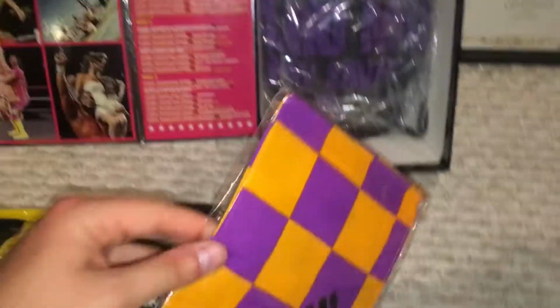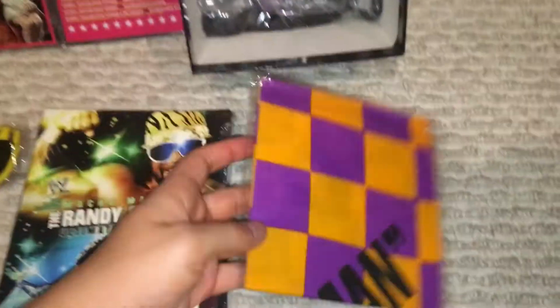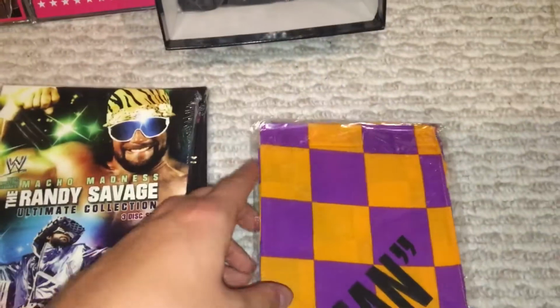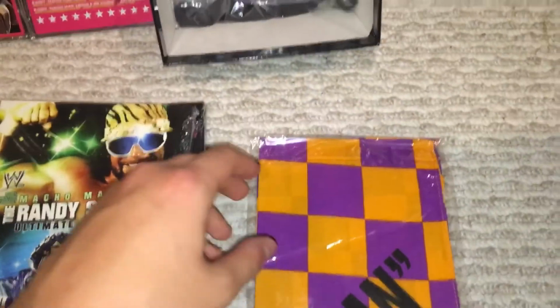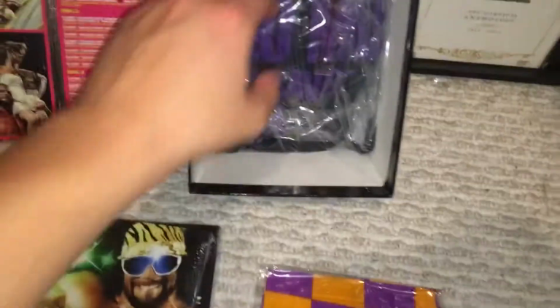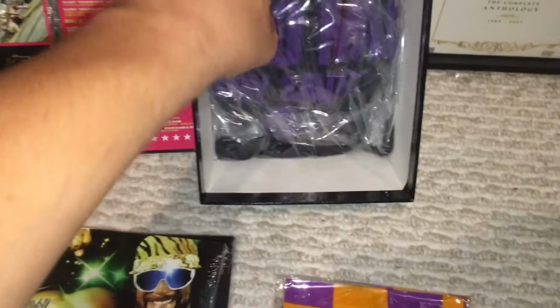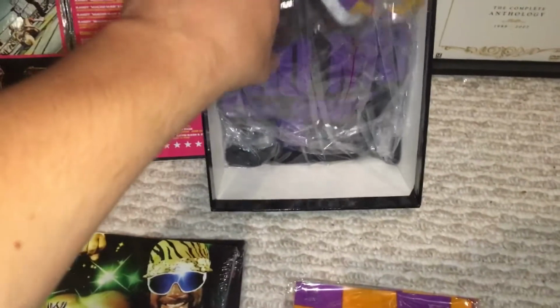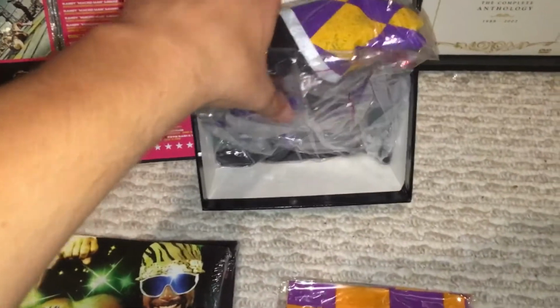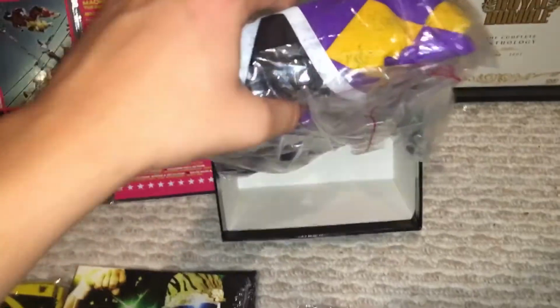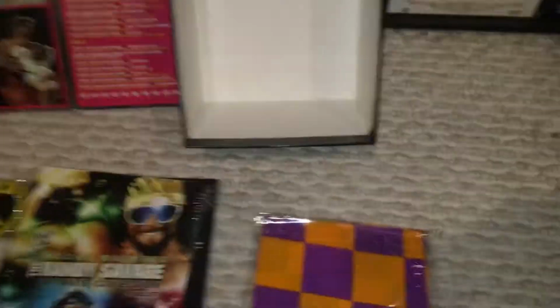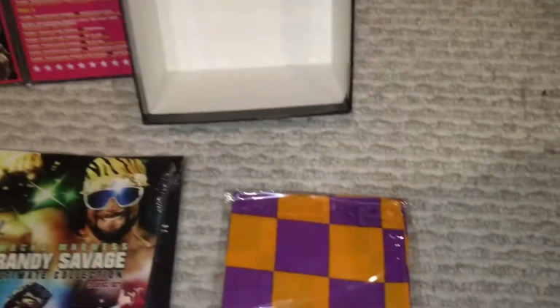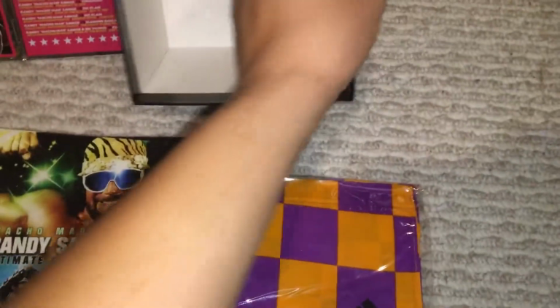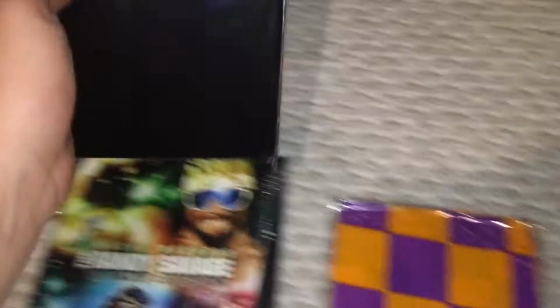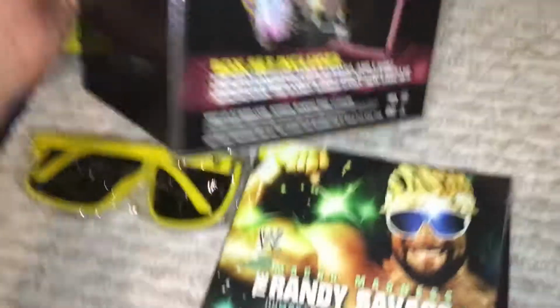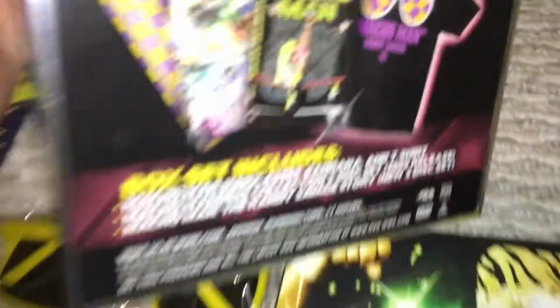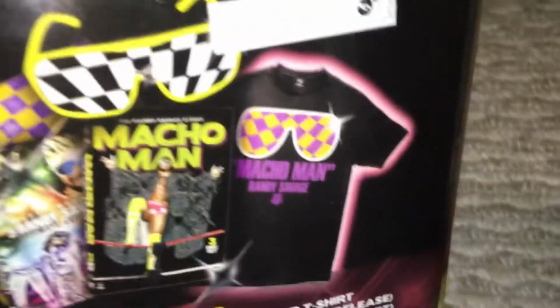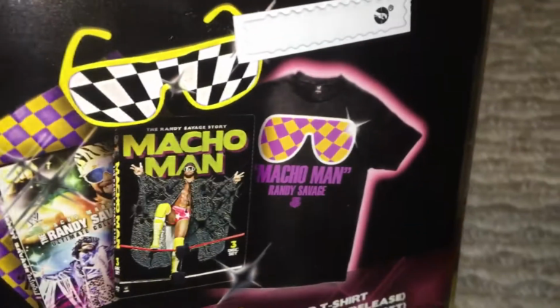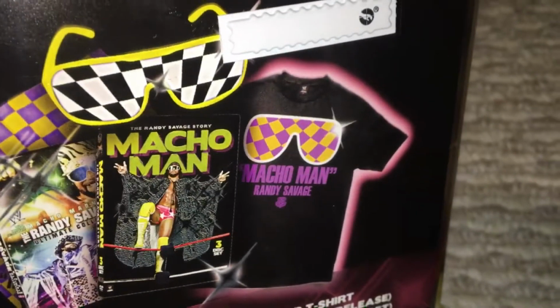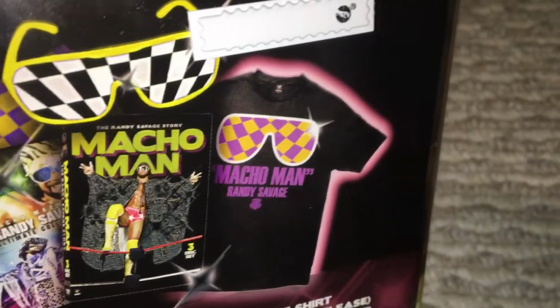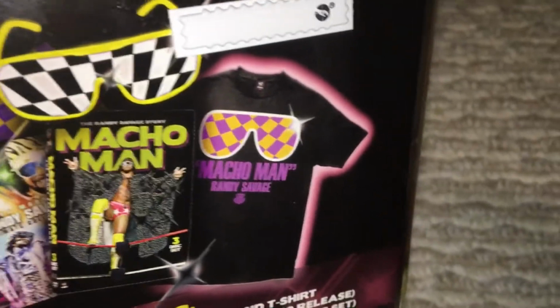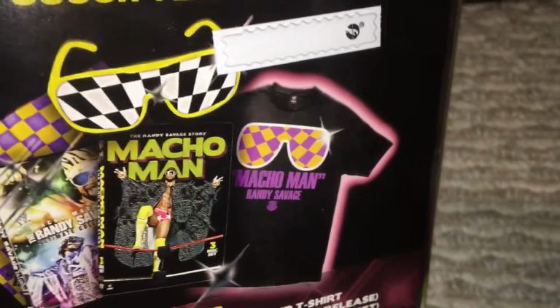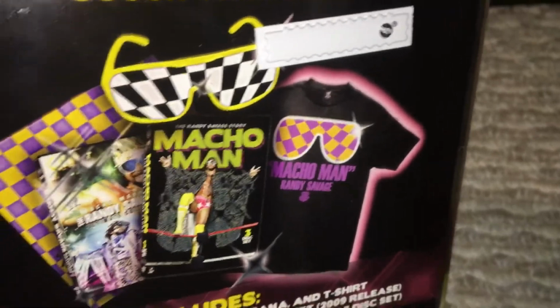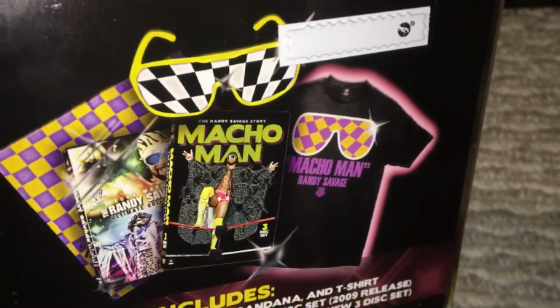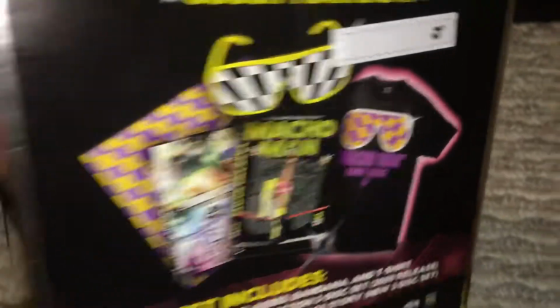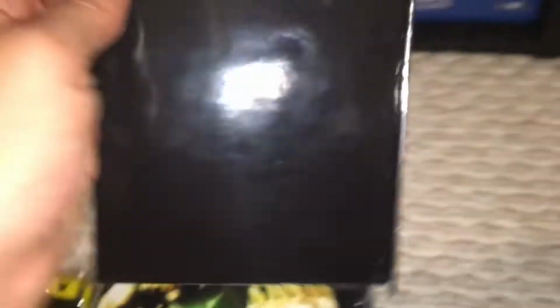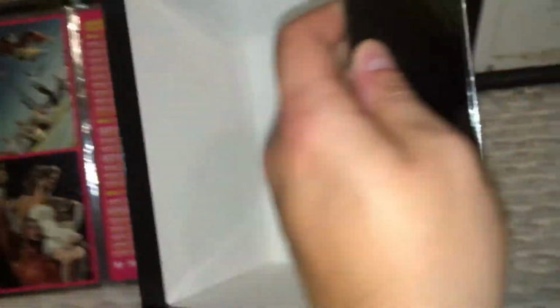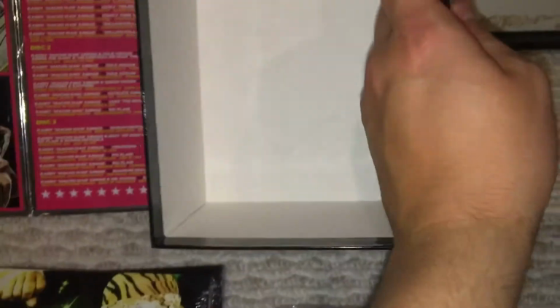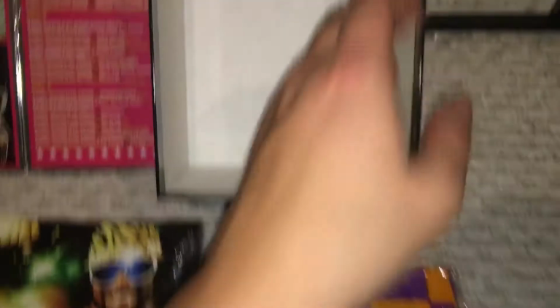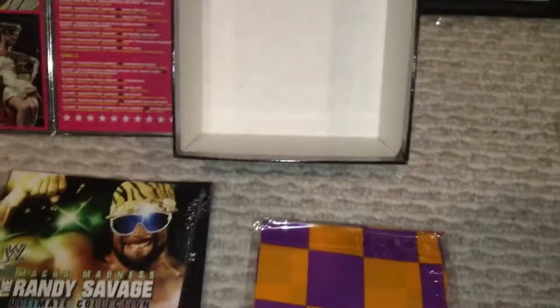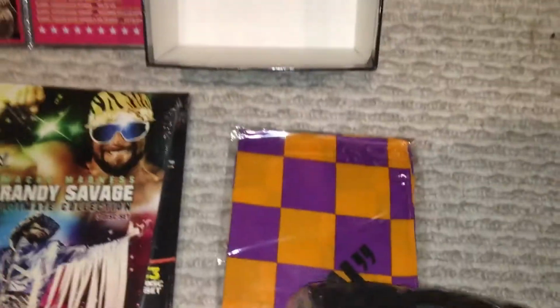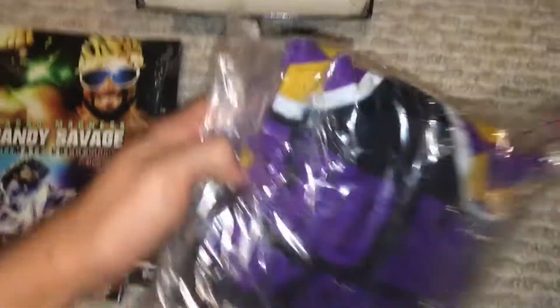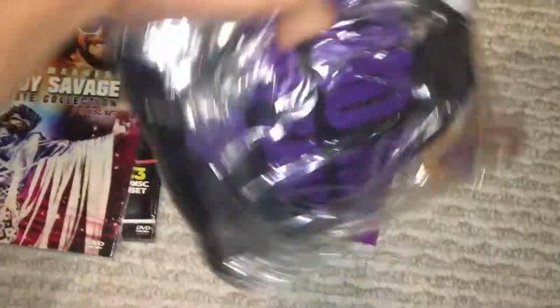And then you have your bandana, and then you have your t-shirt — which if you want to know what it looks like, there you go. So there's all your stuff that's included.